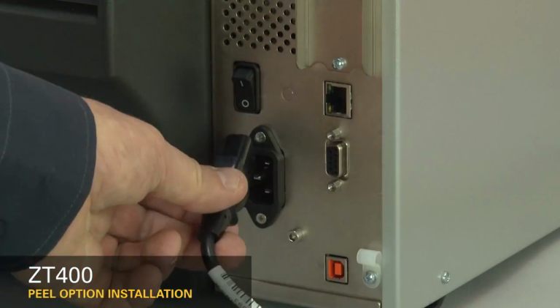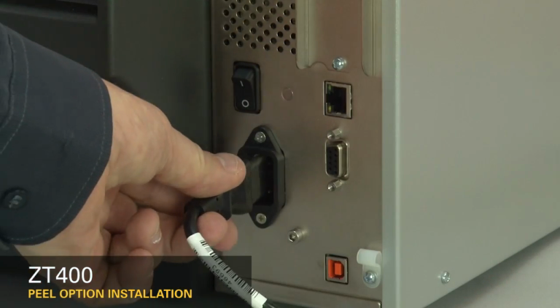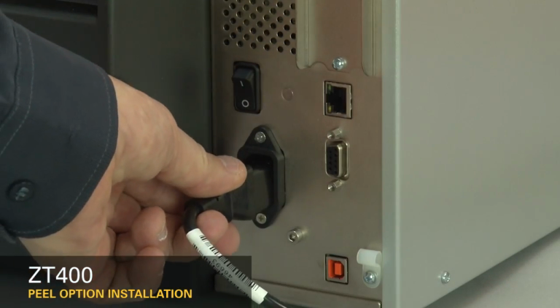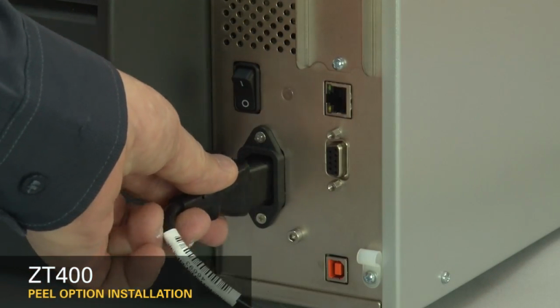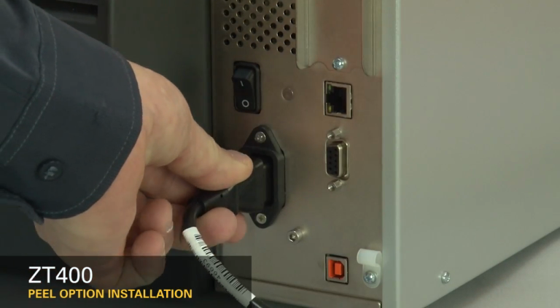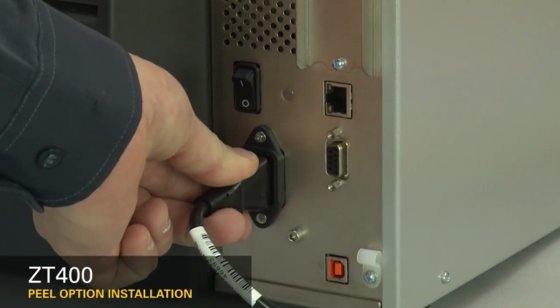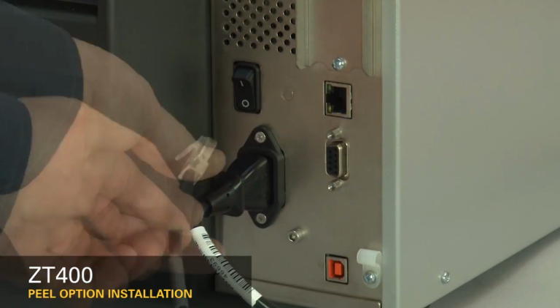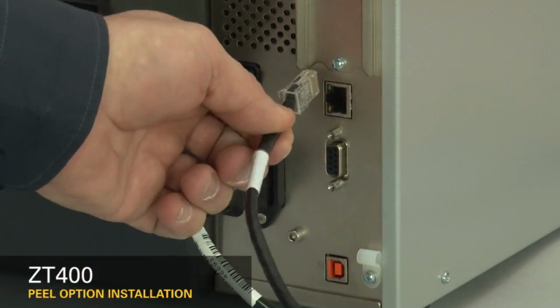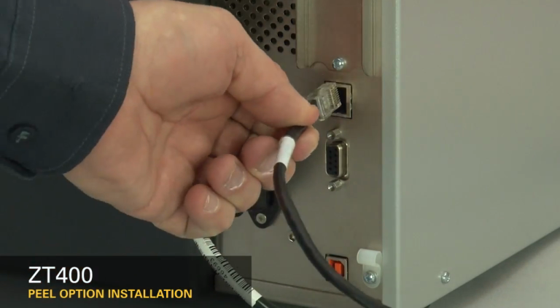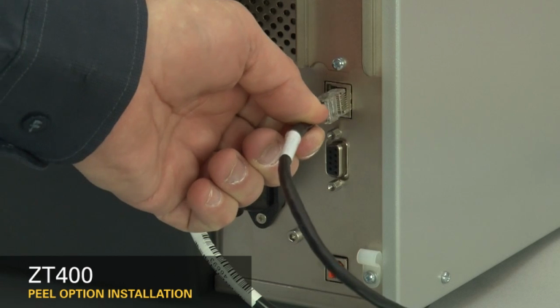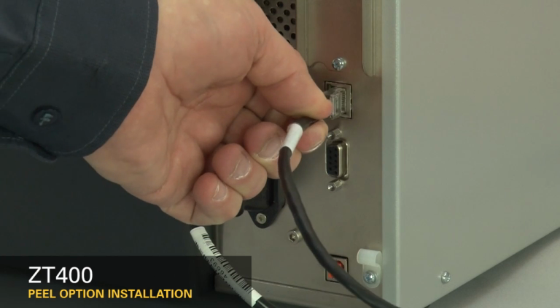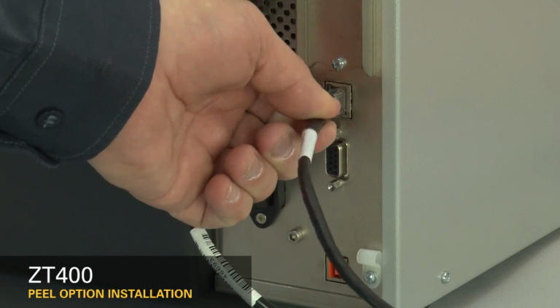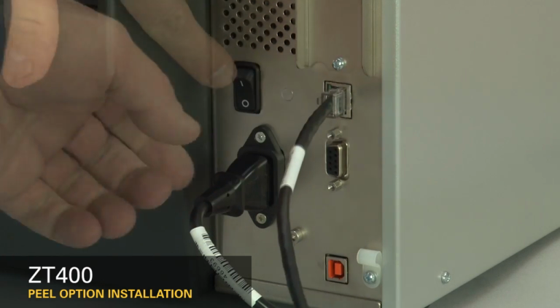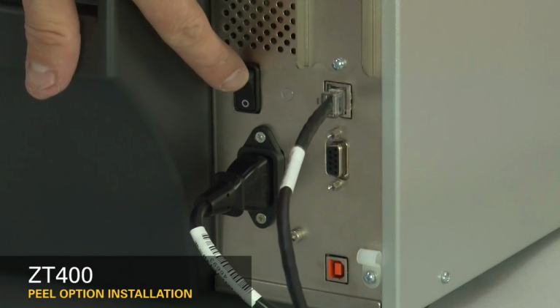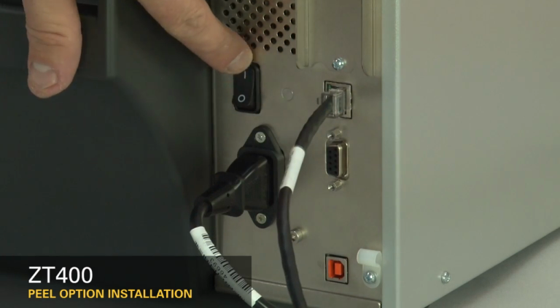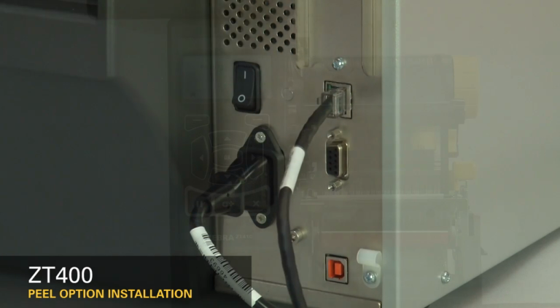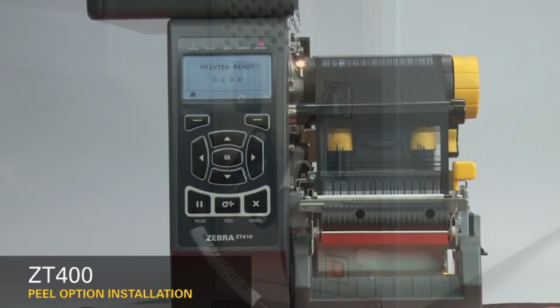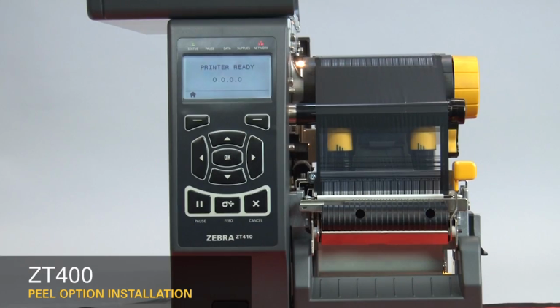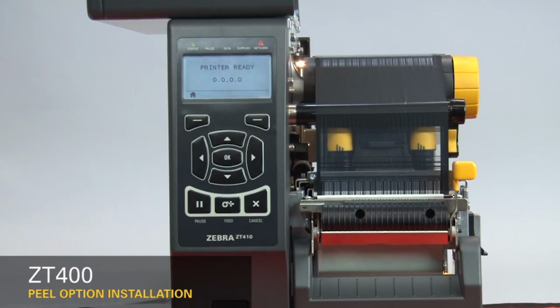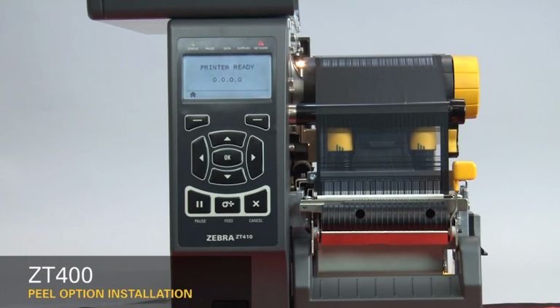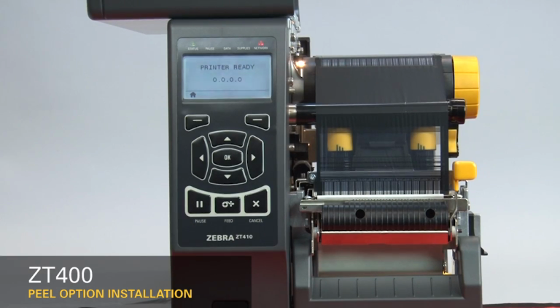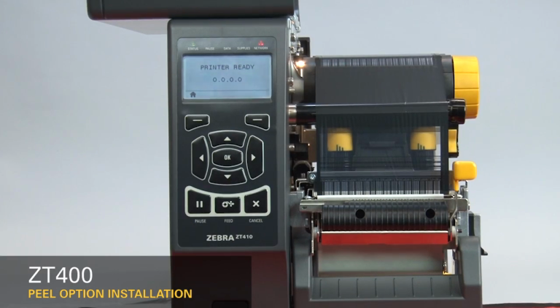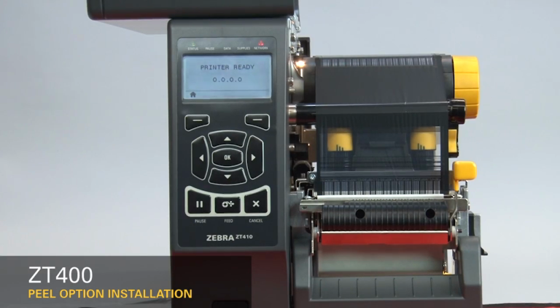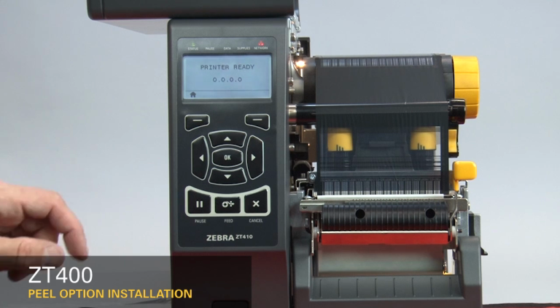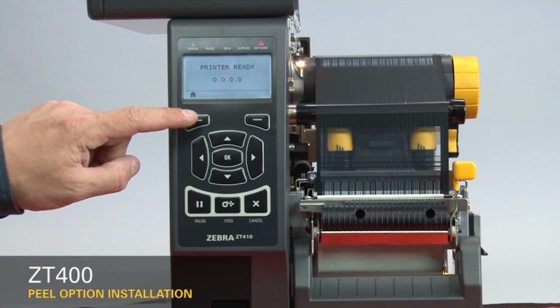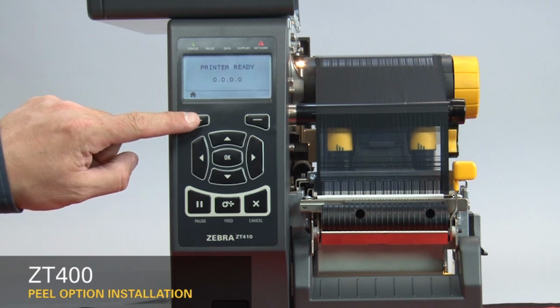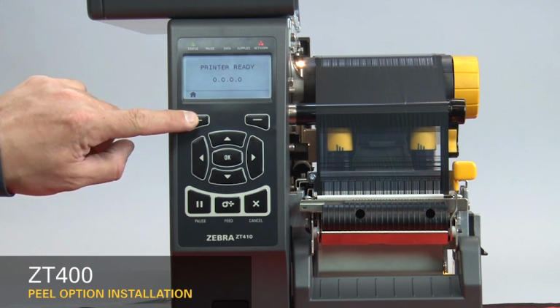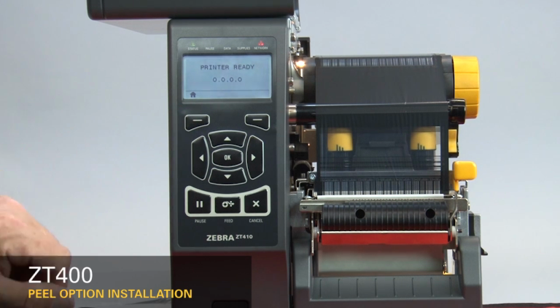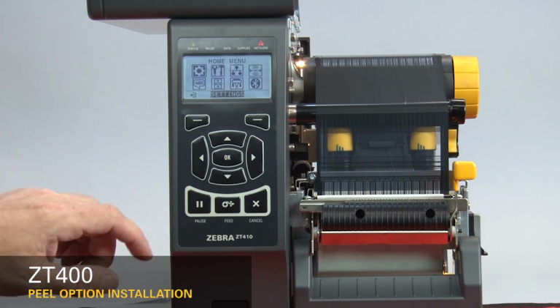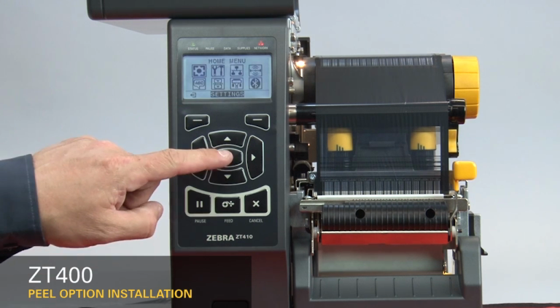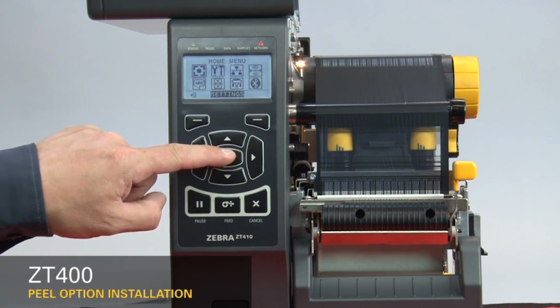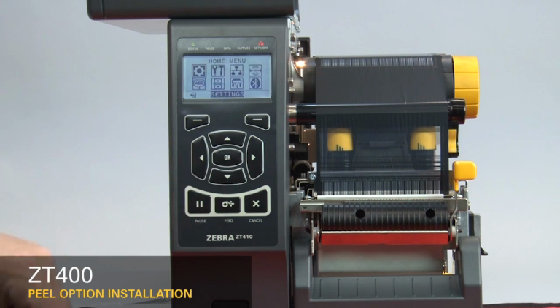Reconnect the power cord and data cables. Turn on the printer. Set the printer to peel off mode. Press Home on the display. Press OK.